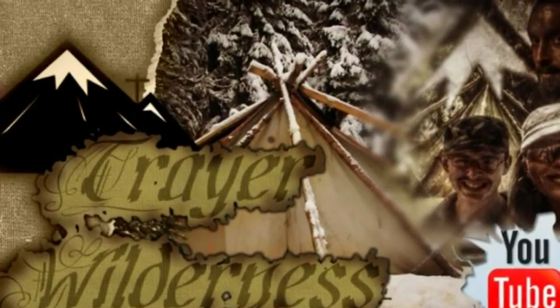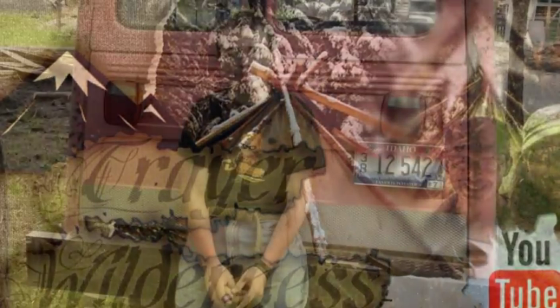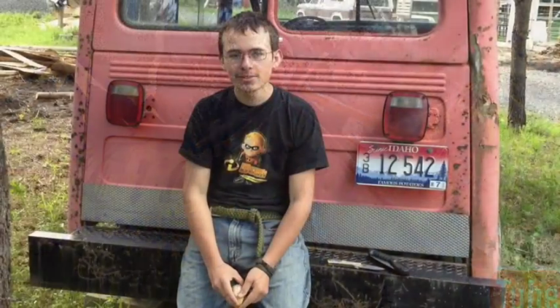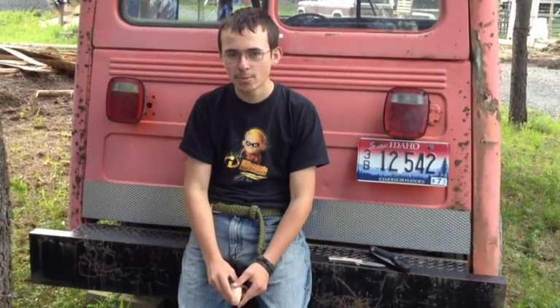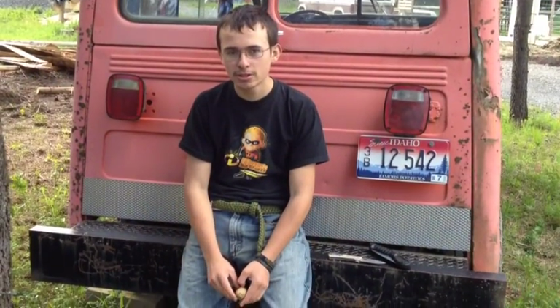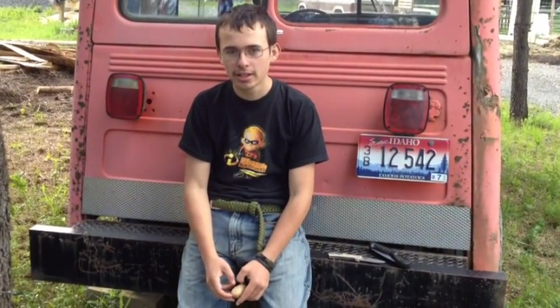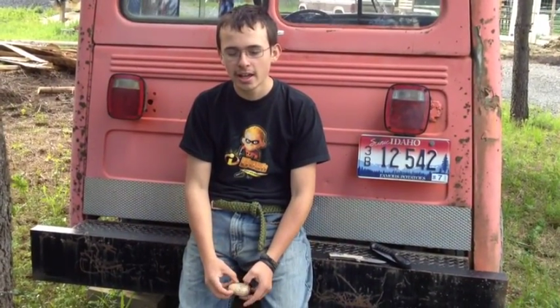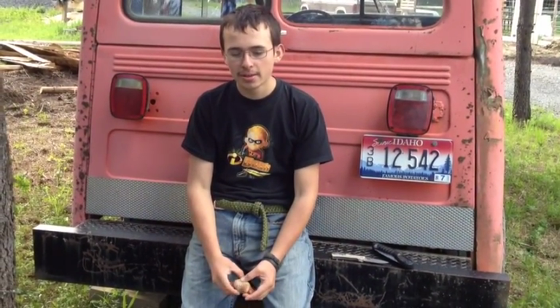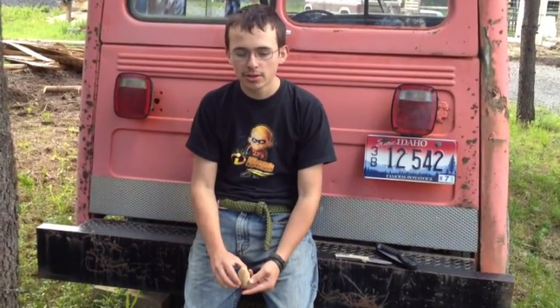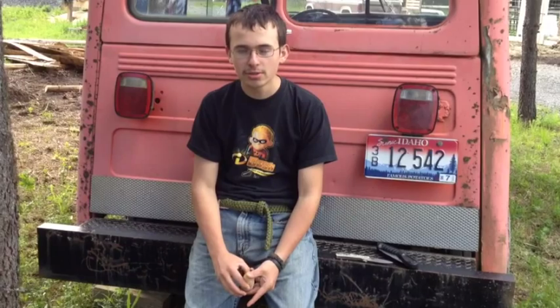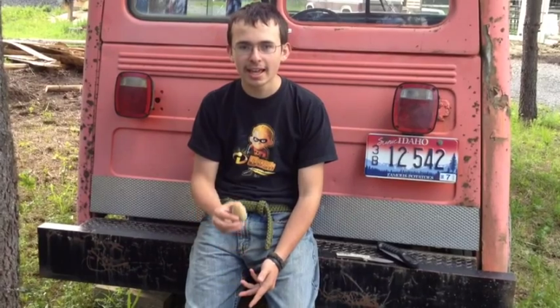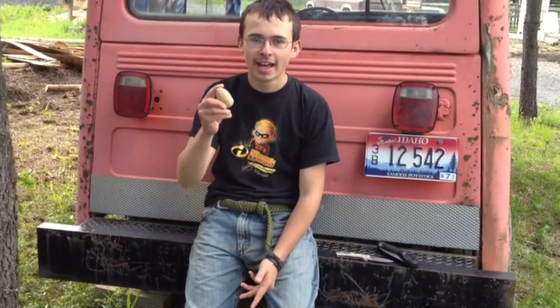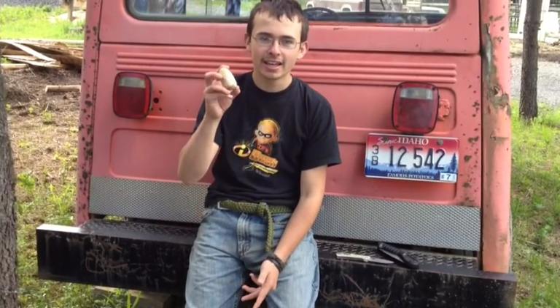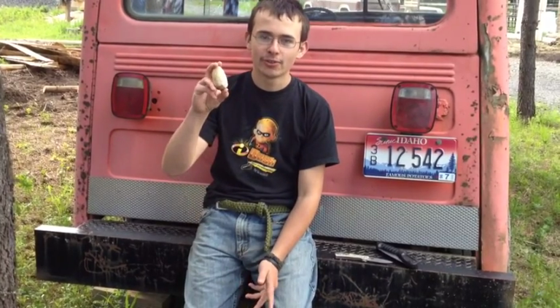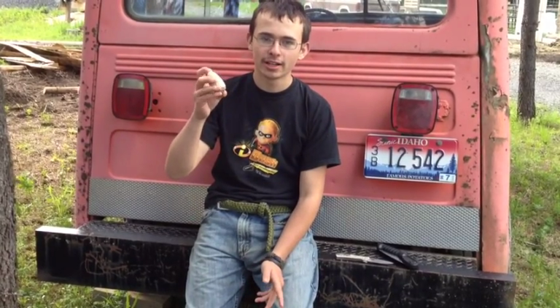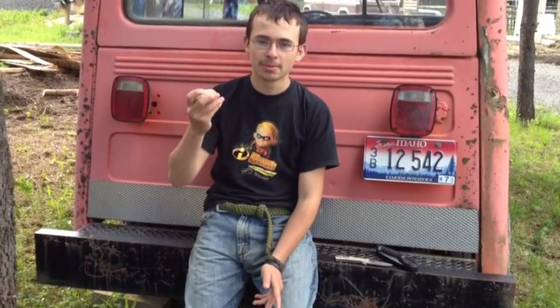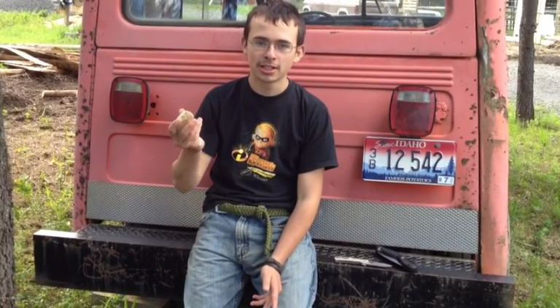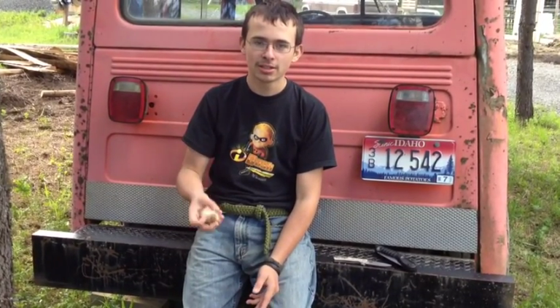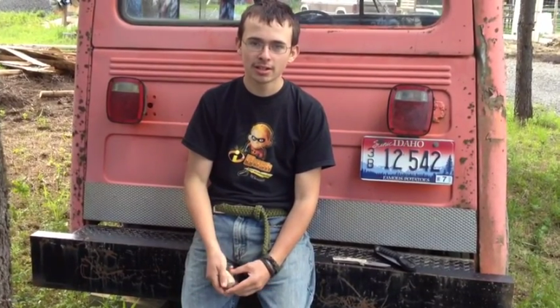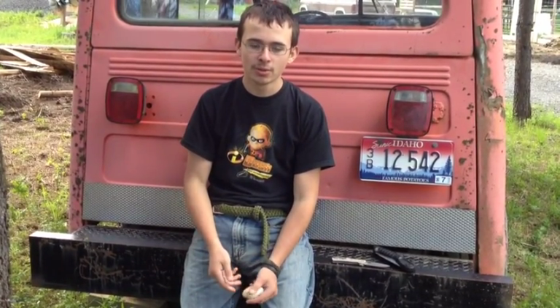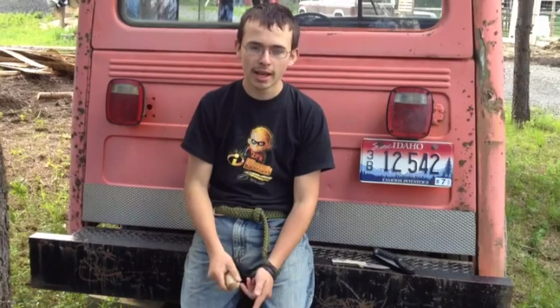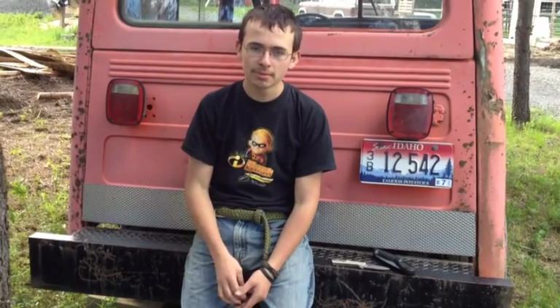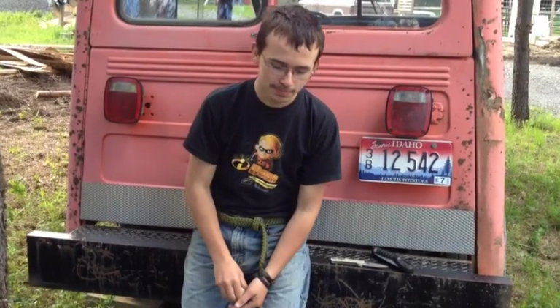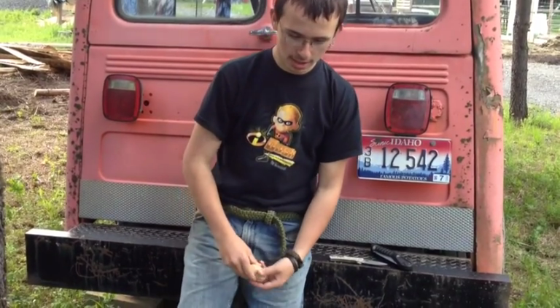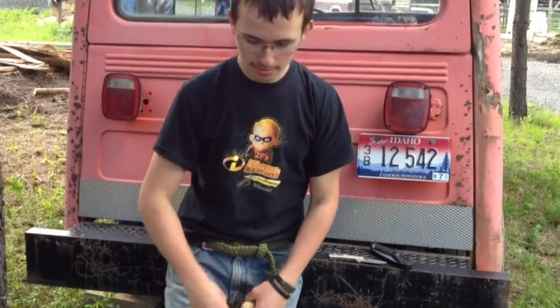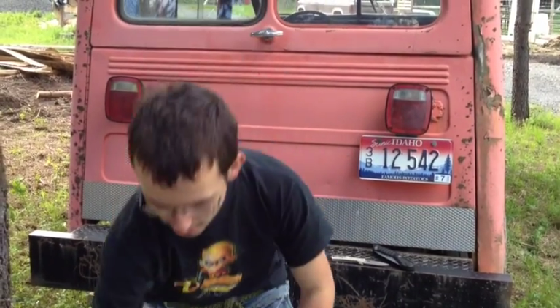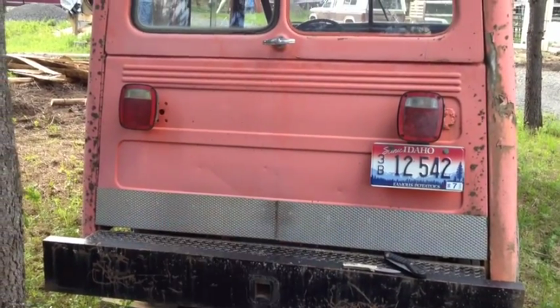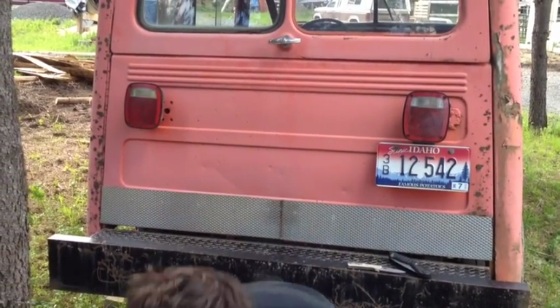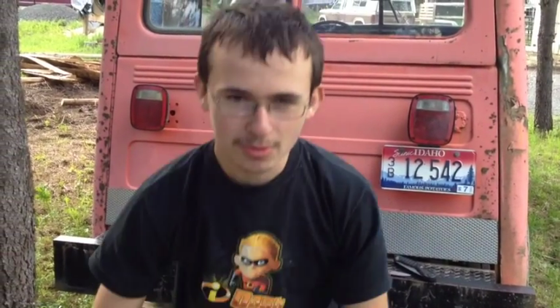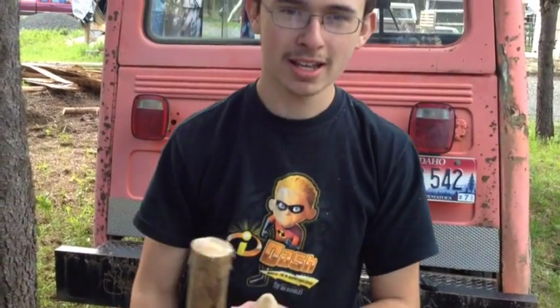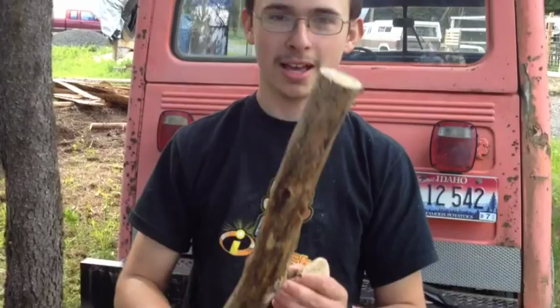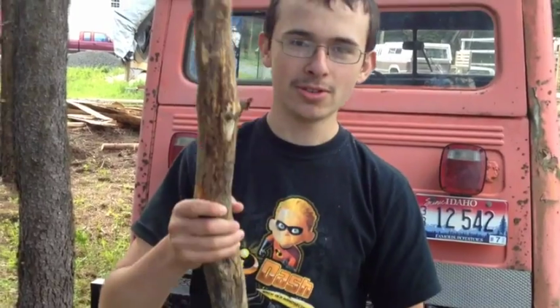Hi, I'm Austin from Mountain Boy Journals. Today I am showing you how to make an egg for chickens so they would lay. This is the piece of wood I am using.